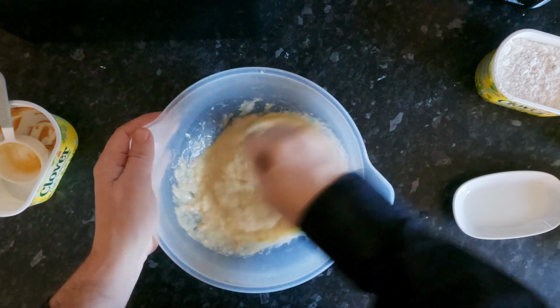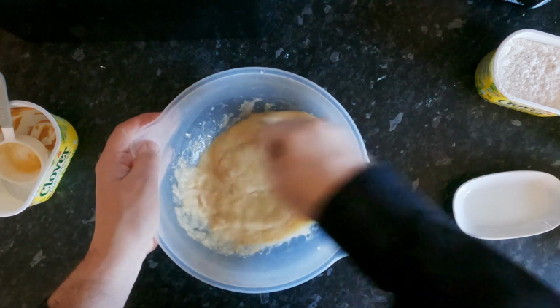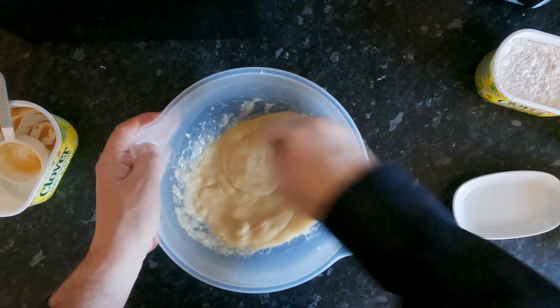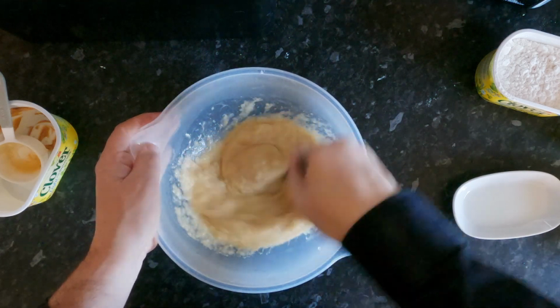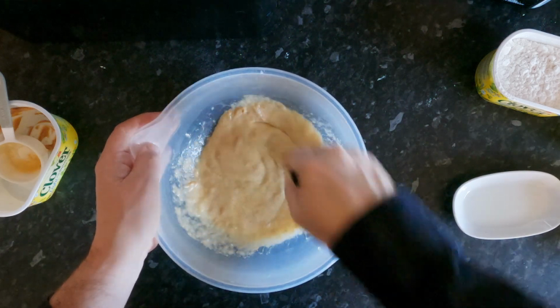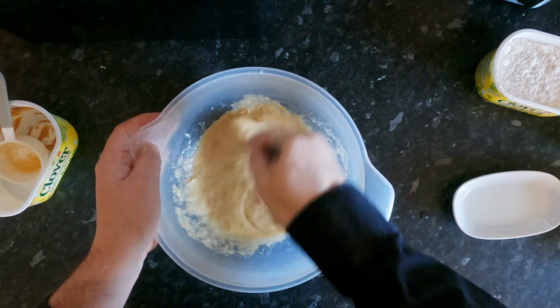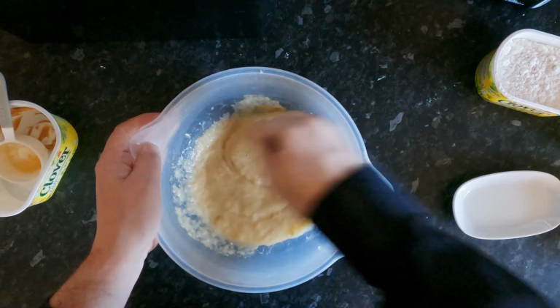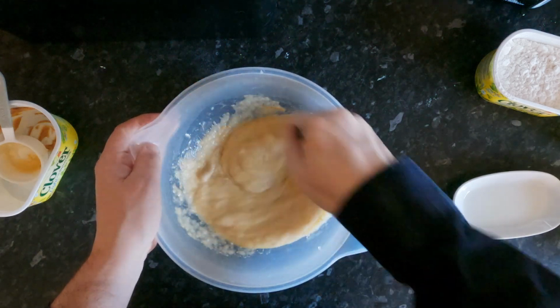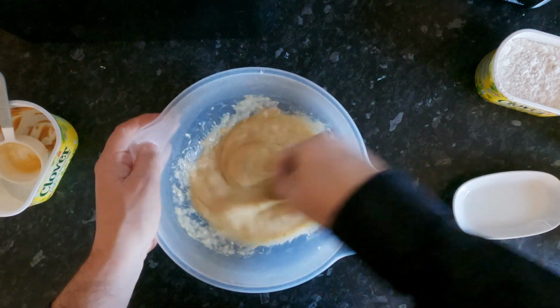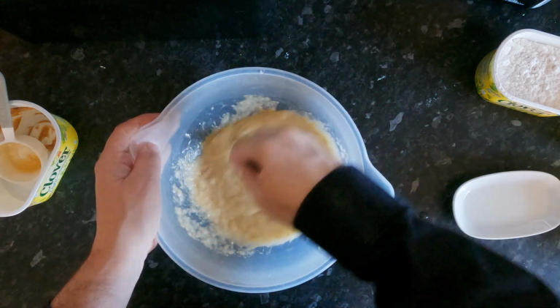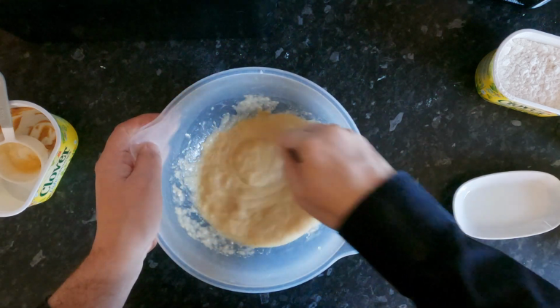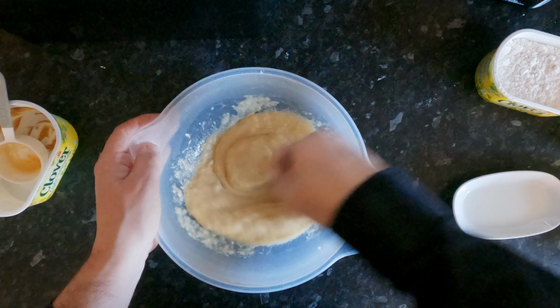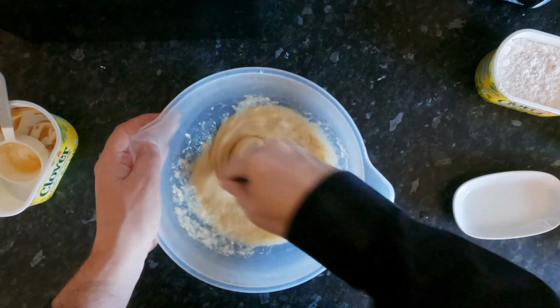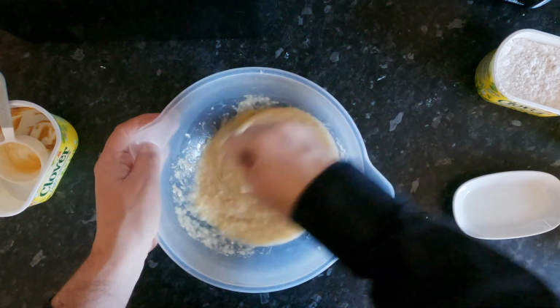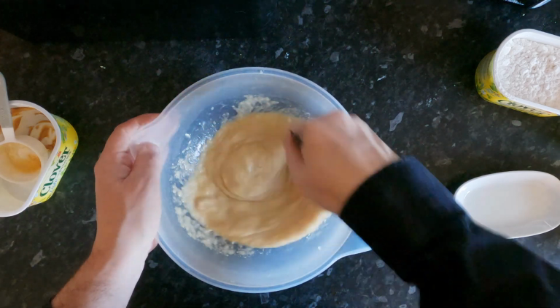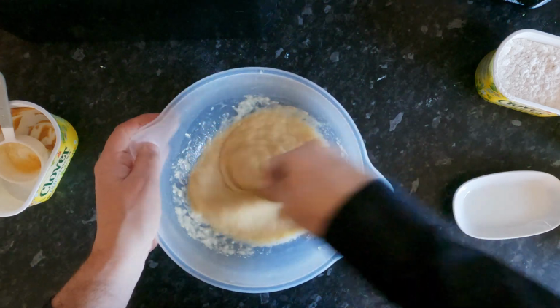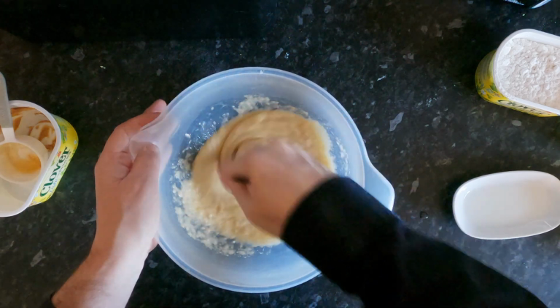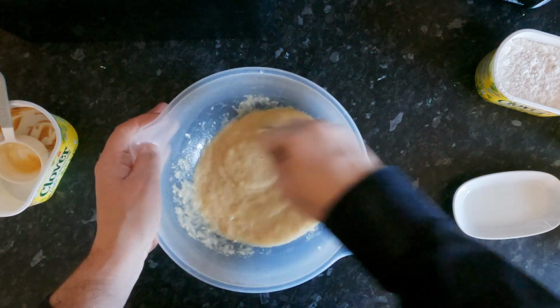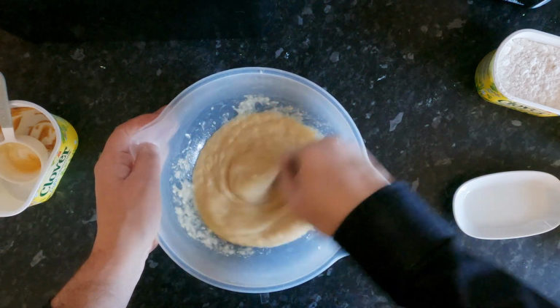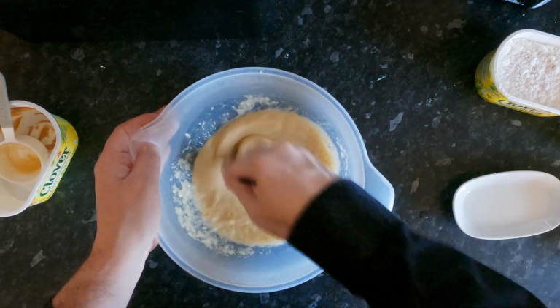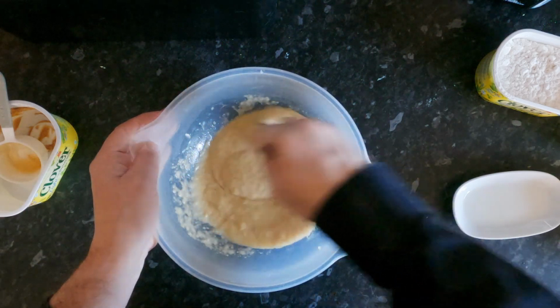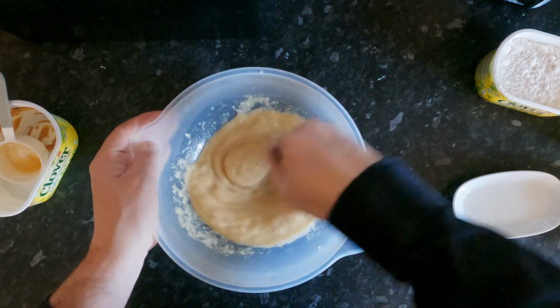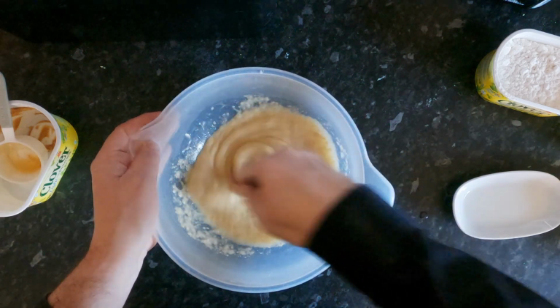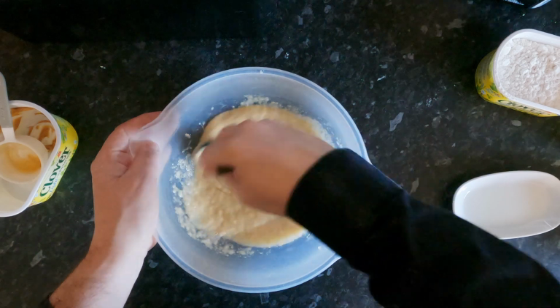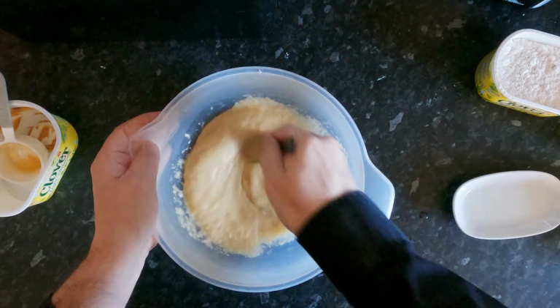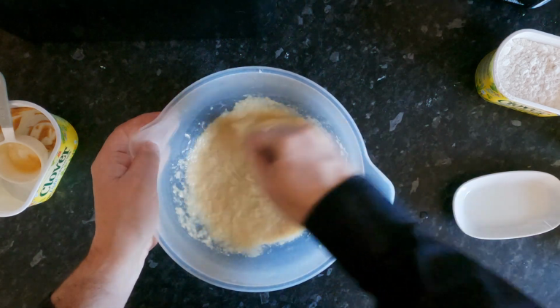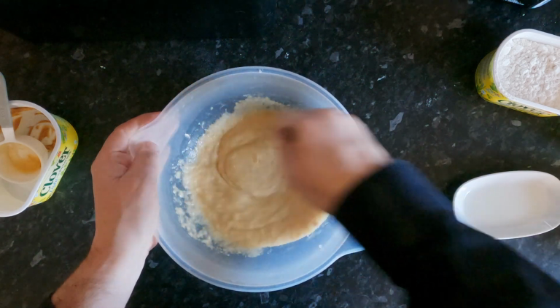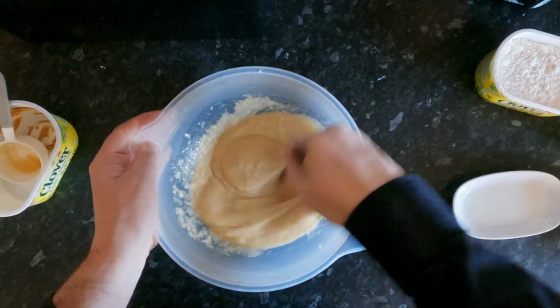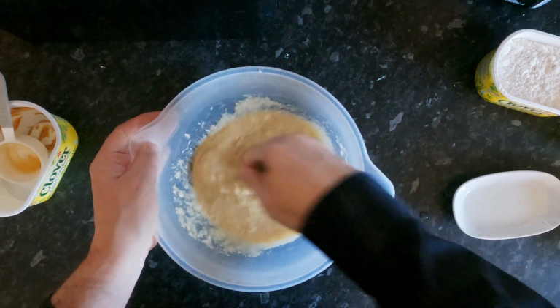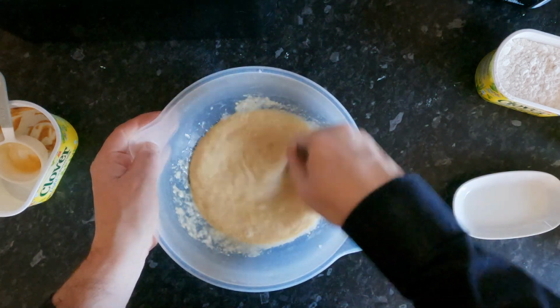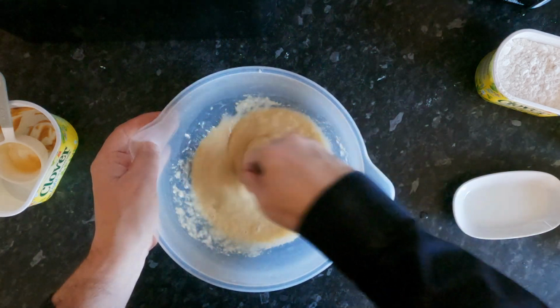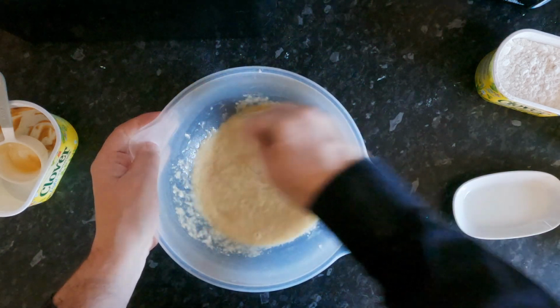Now I'm making it double what an average medium dog would have. The reason being is I'm going to go and give the foxes in the woods a treat.